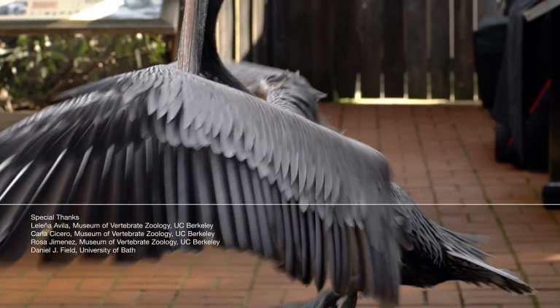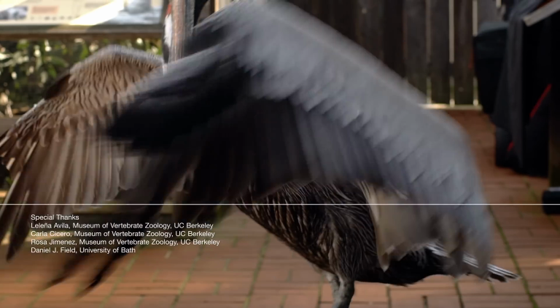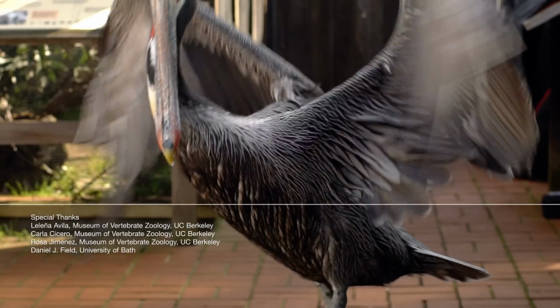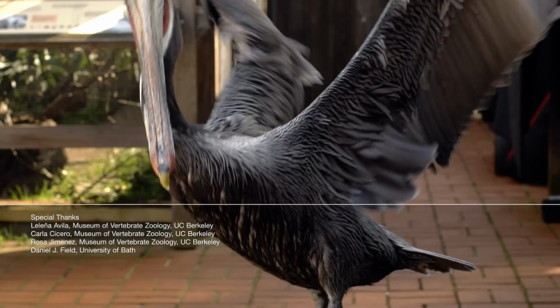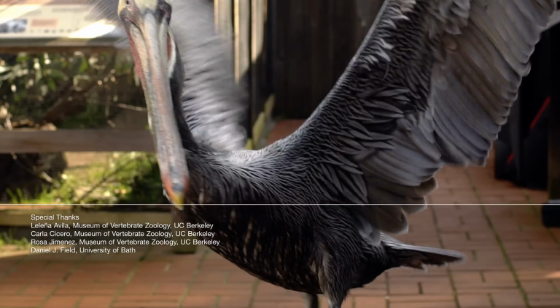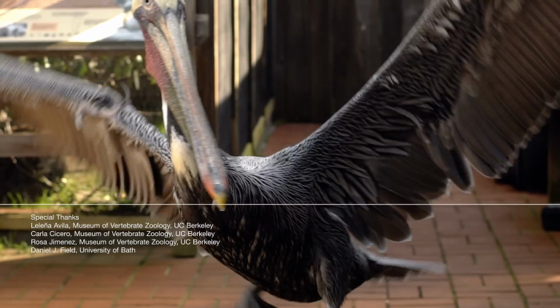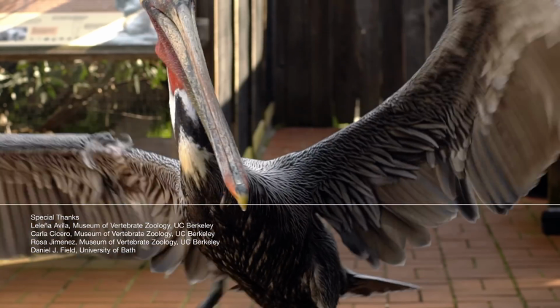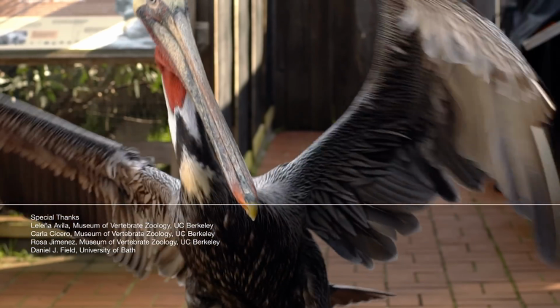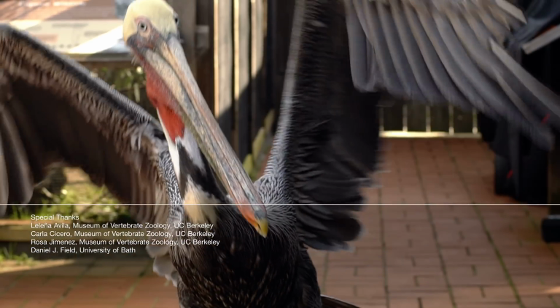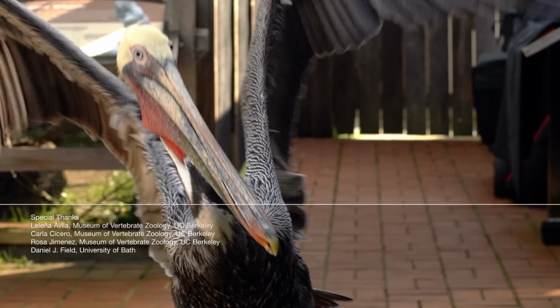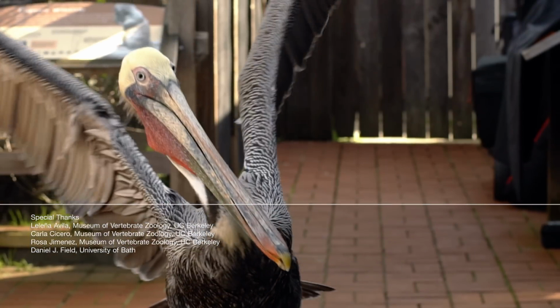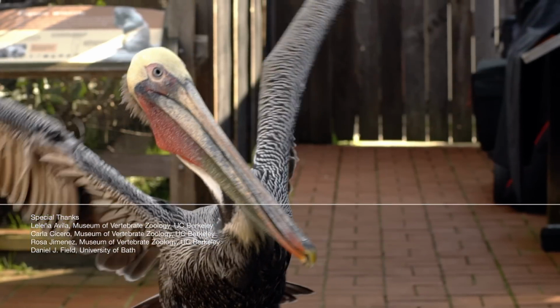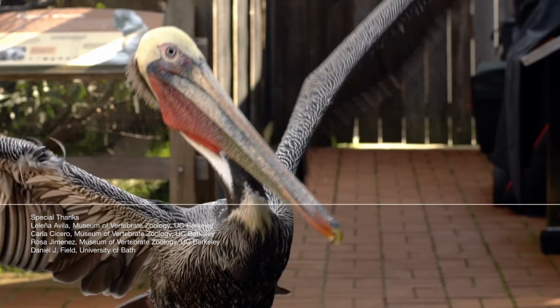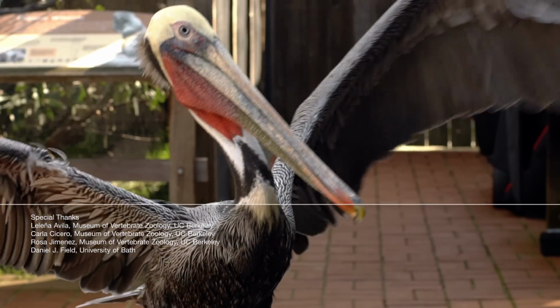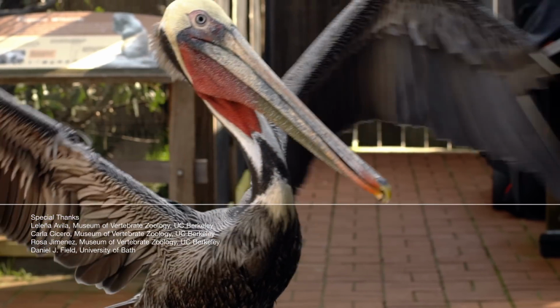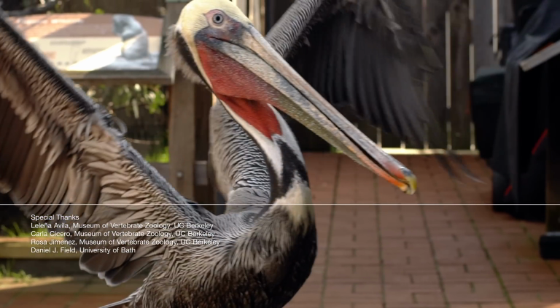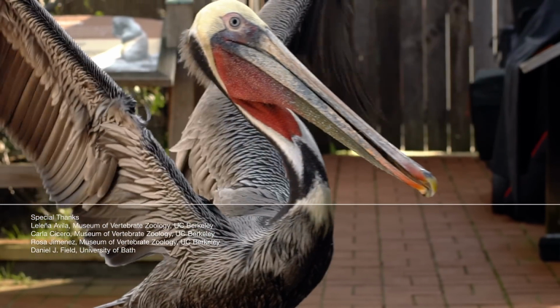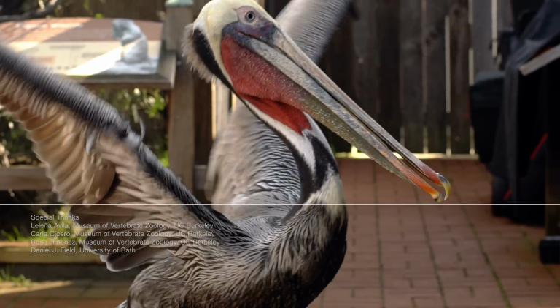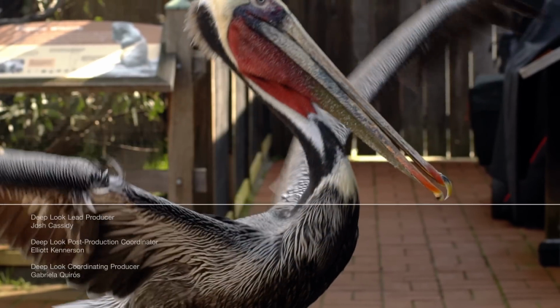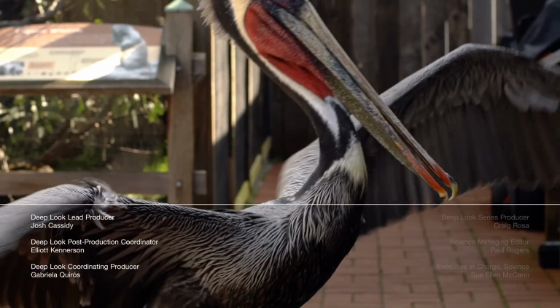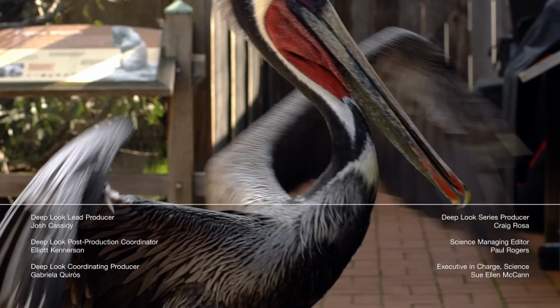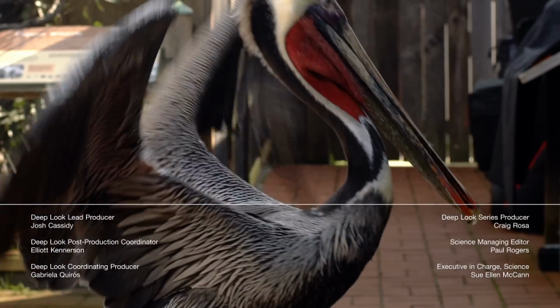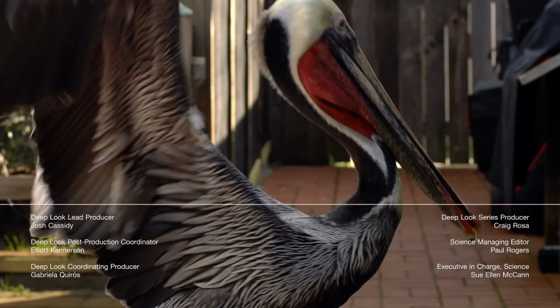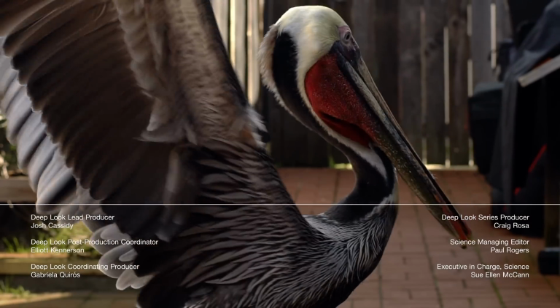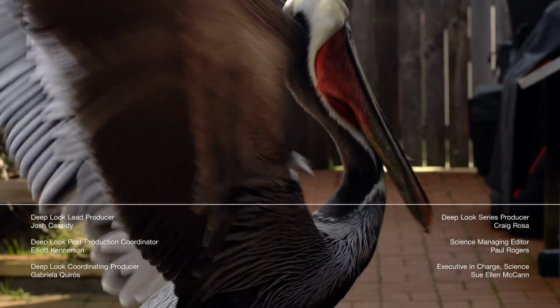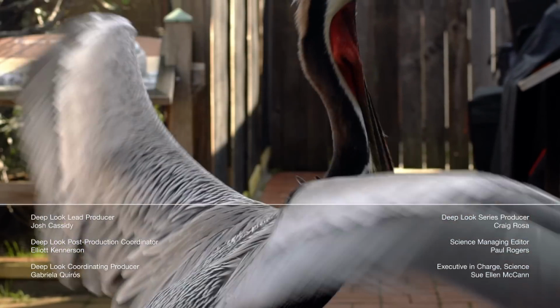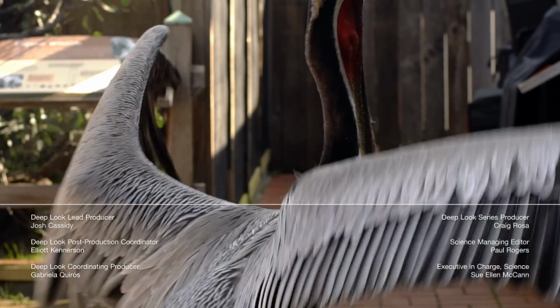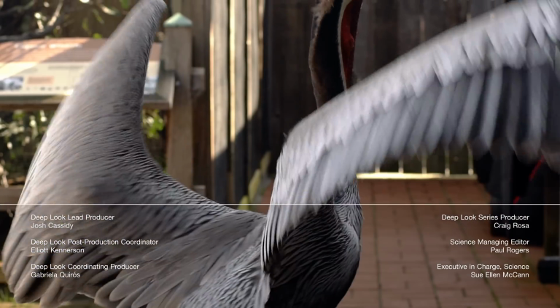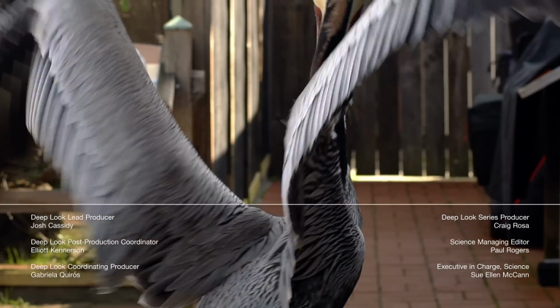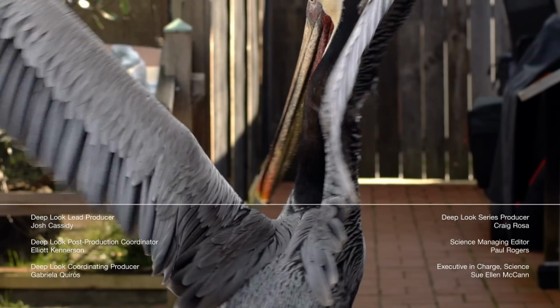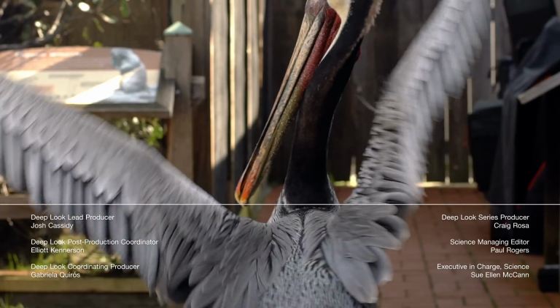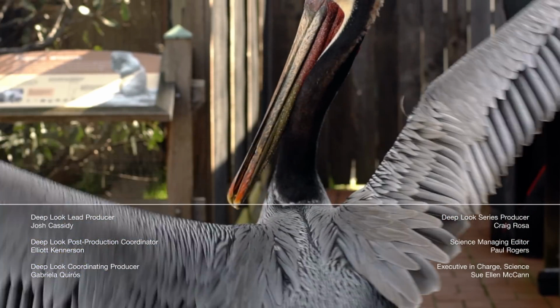Don't miss a single deep look. Sign up for our newsletter to get a new video in your inbox twice a month. Thanks, and see you next time!